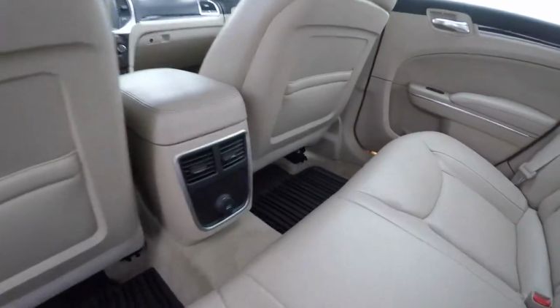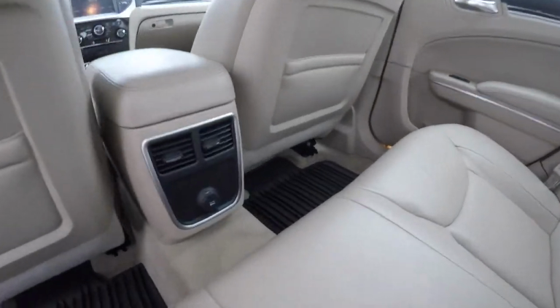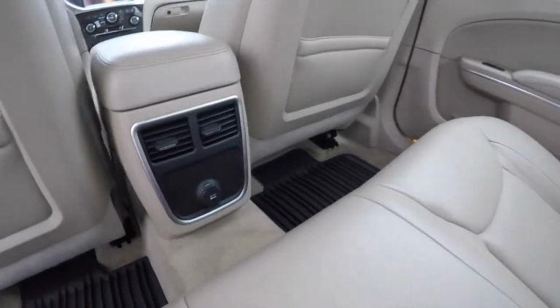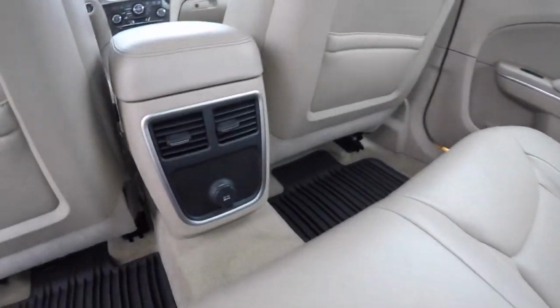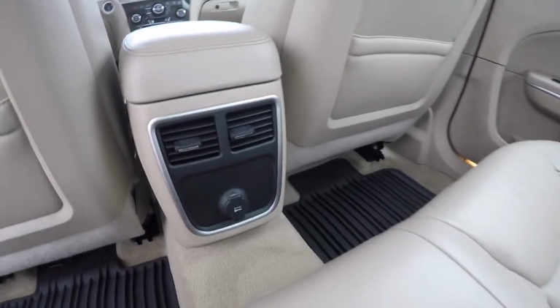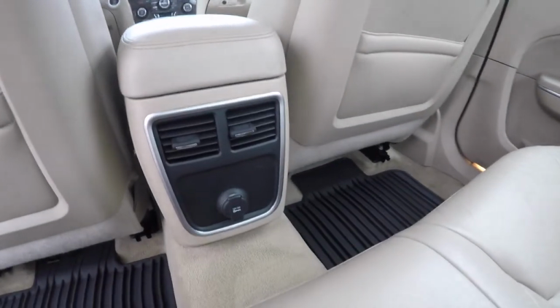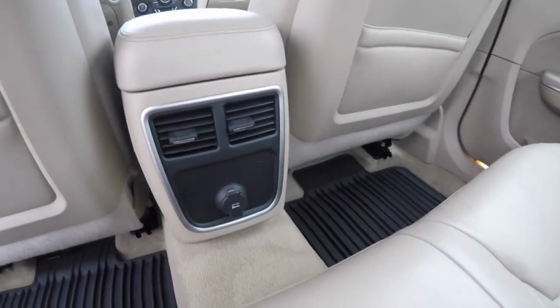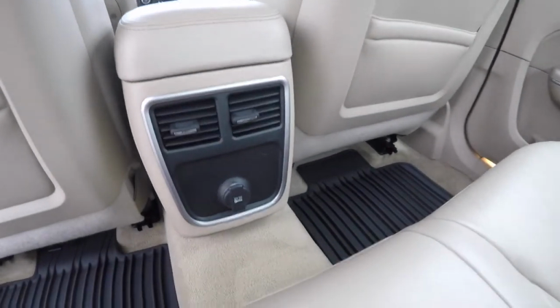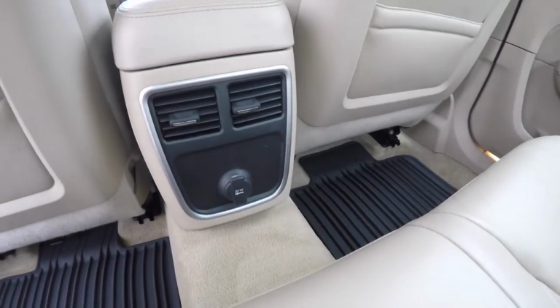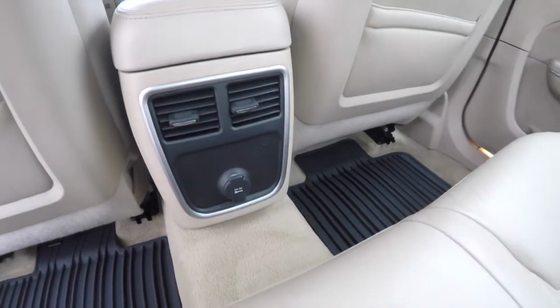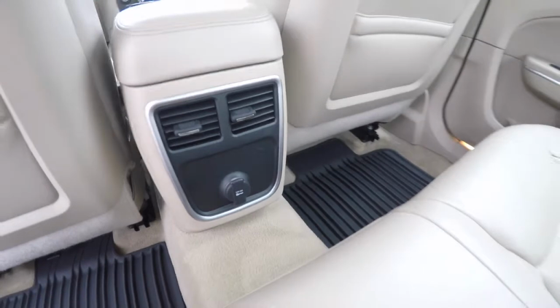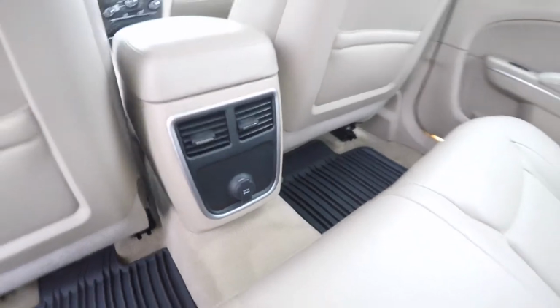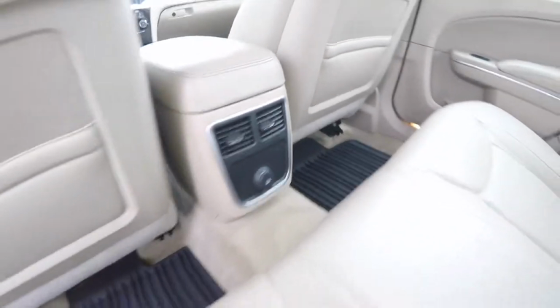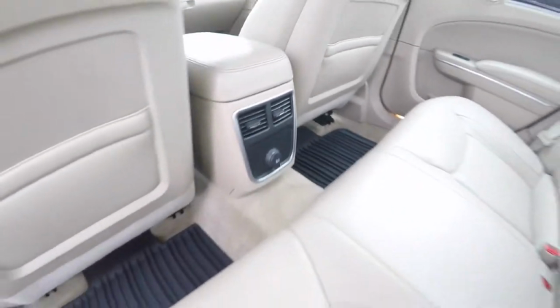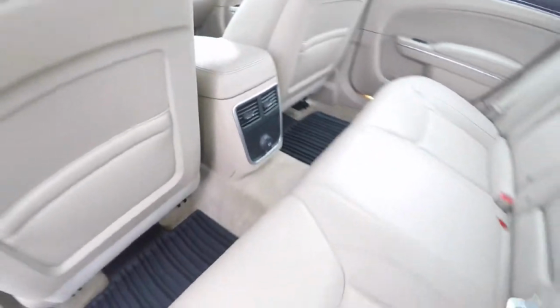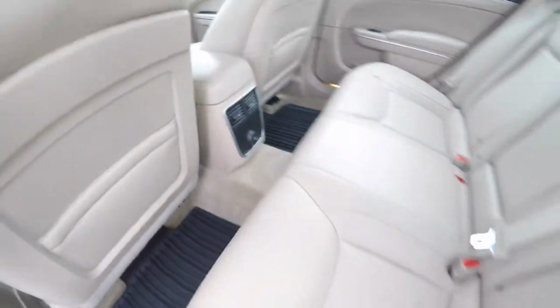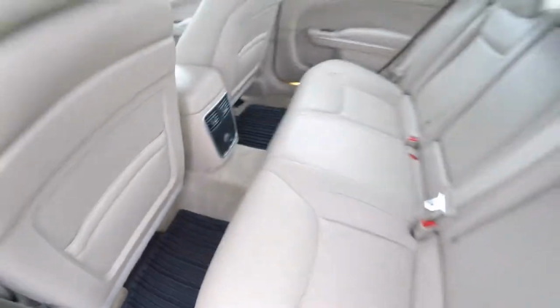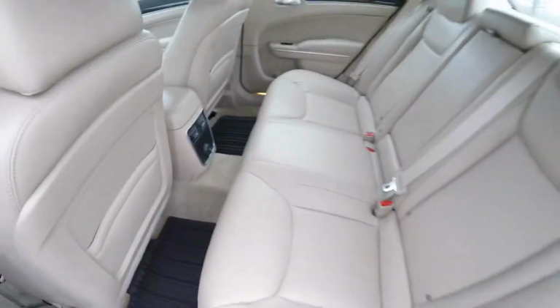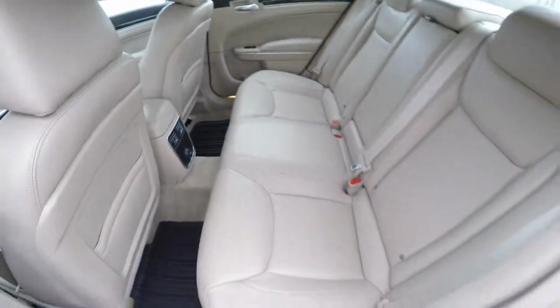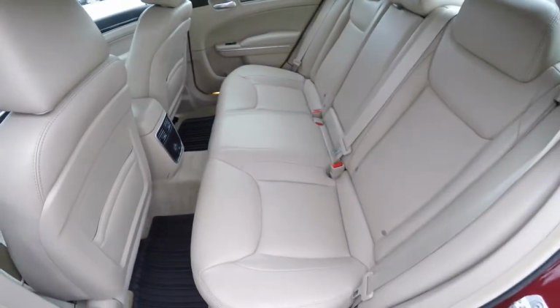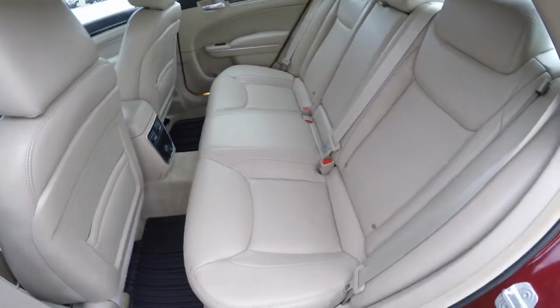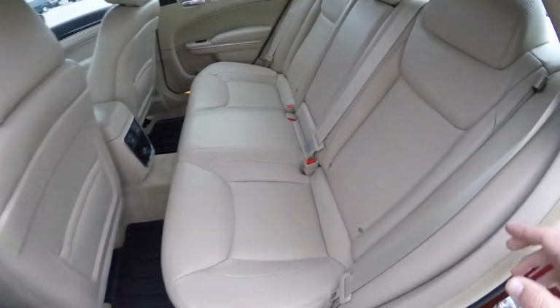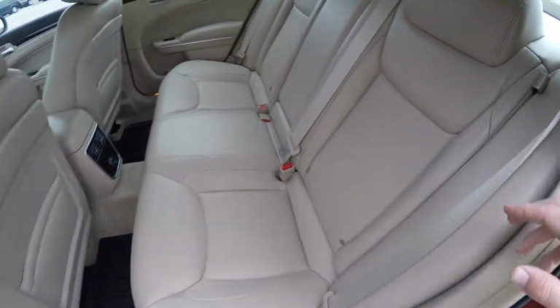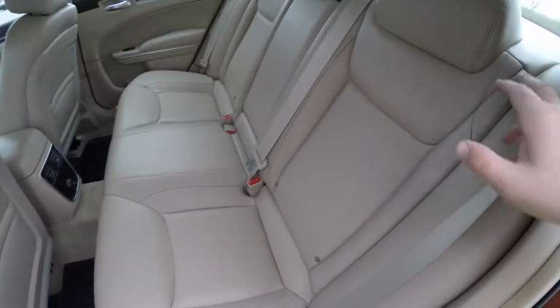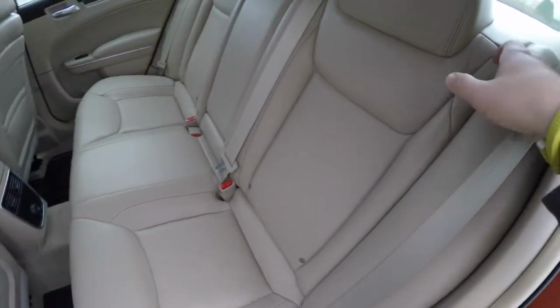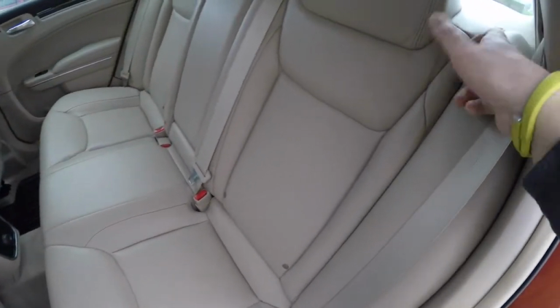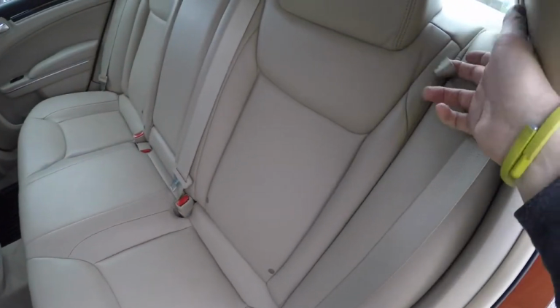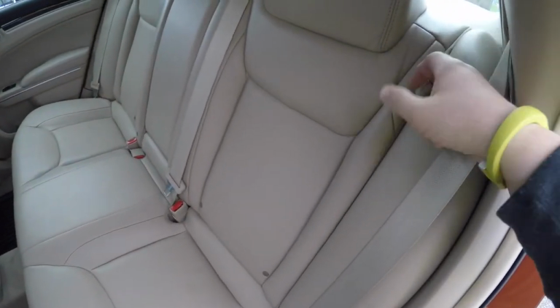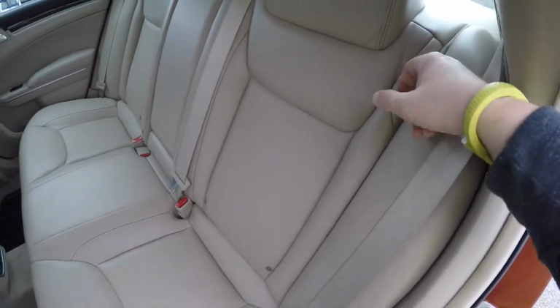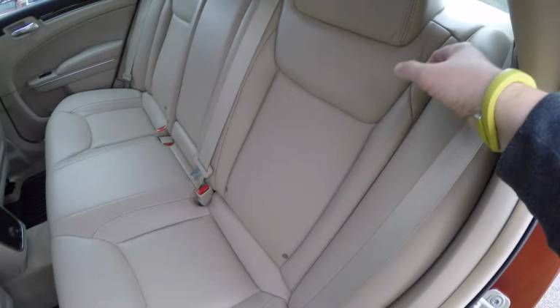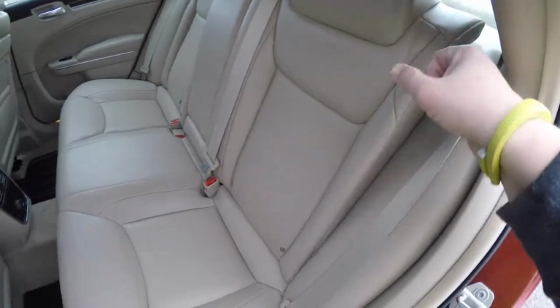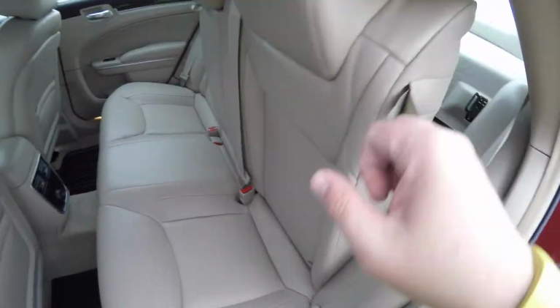Rear seat passengers have their own positional air vents and a 12 volt power point. To fold the seats is easy — just locate the tether at the top of the seat and pull forward.